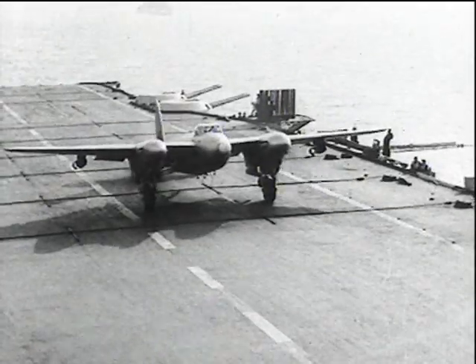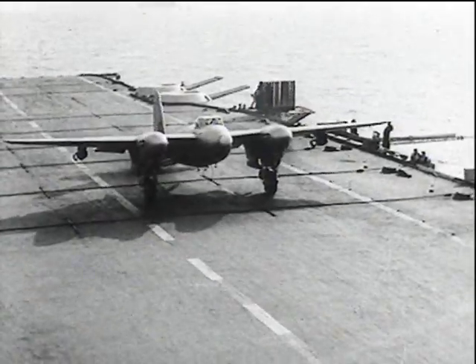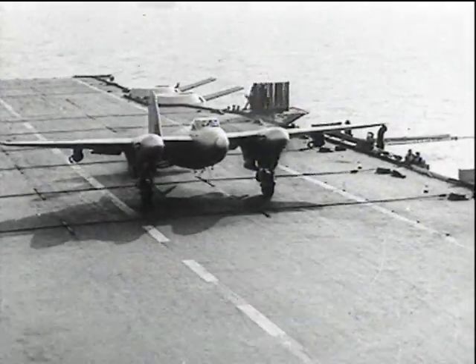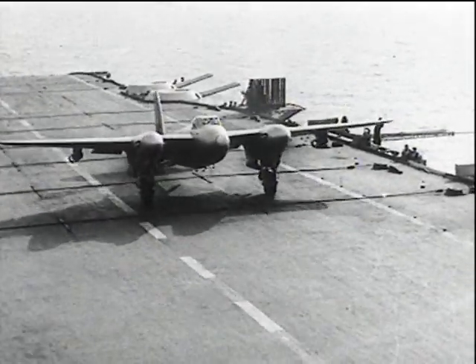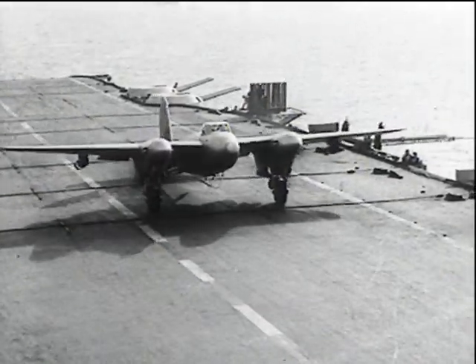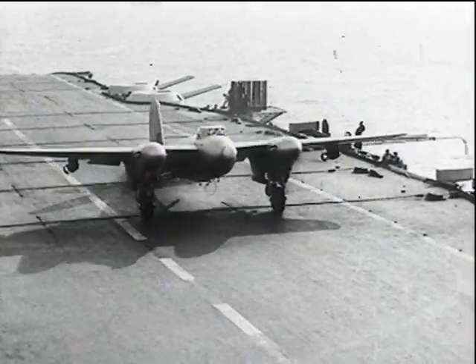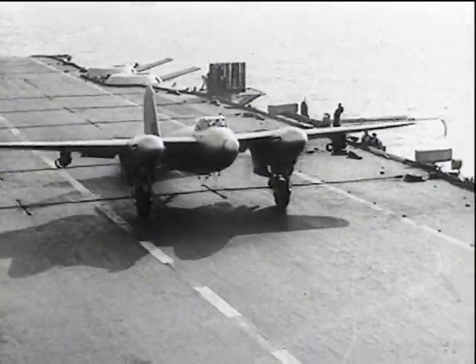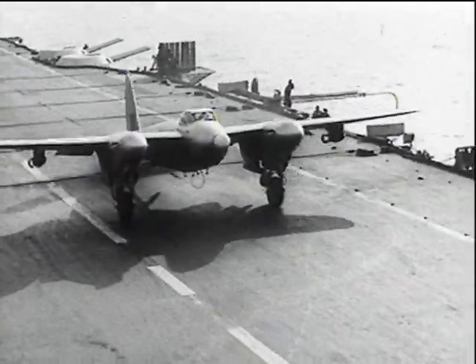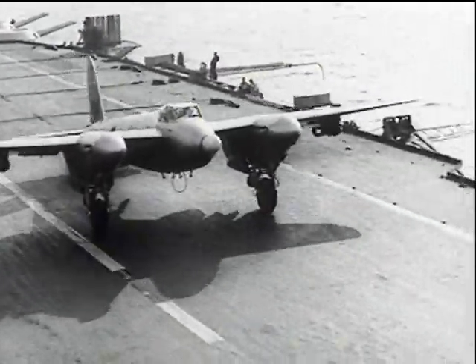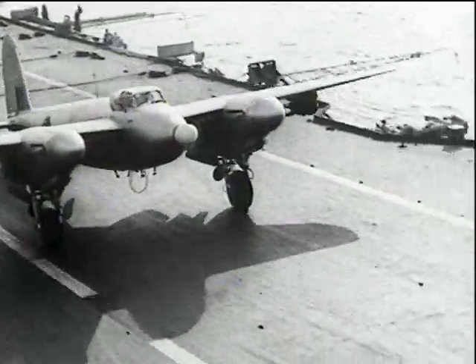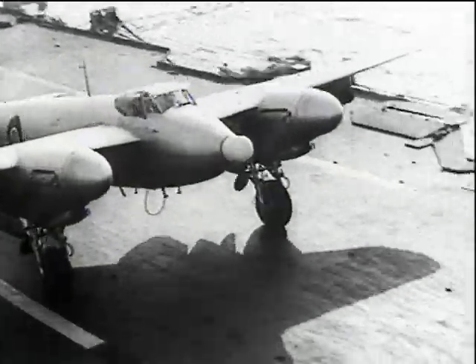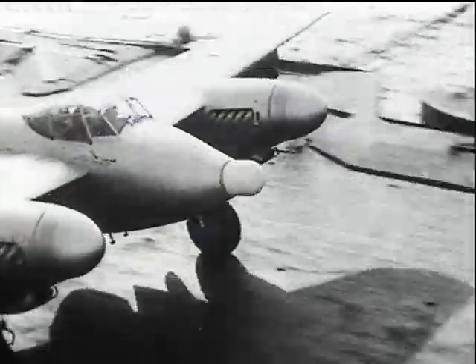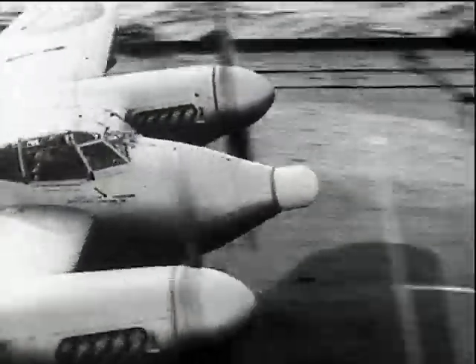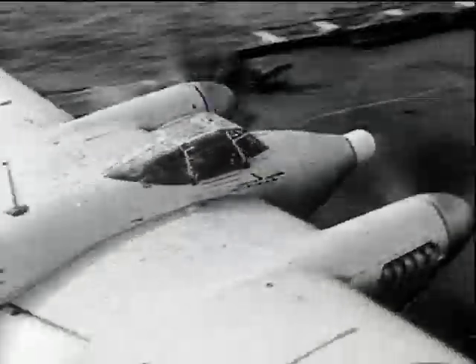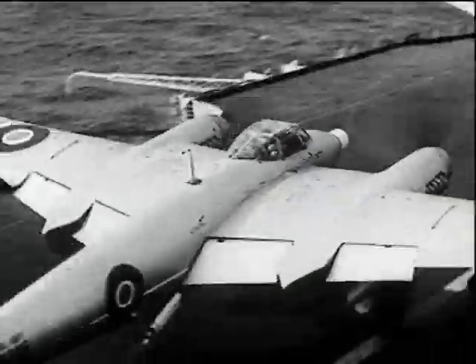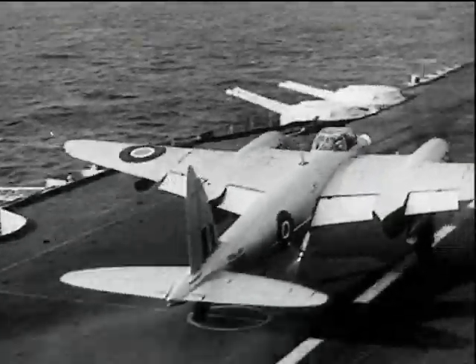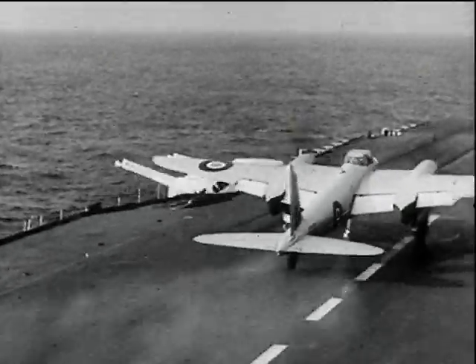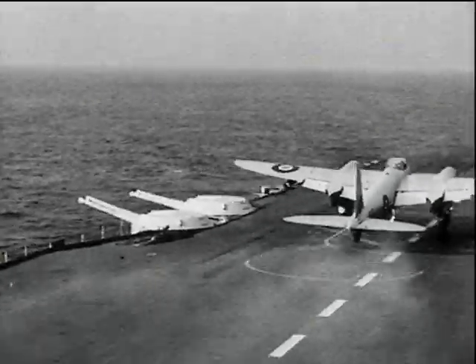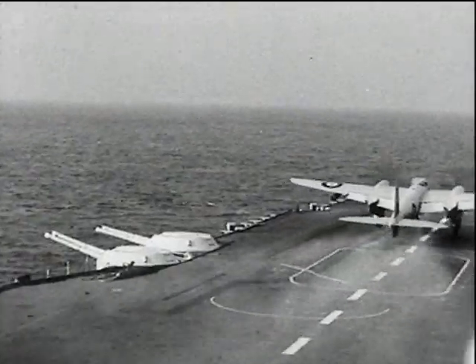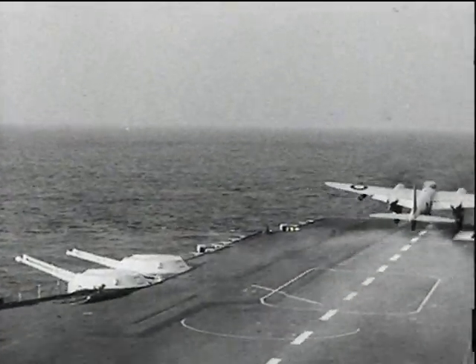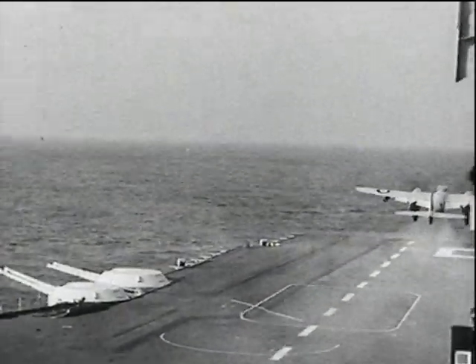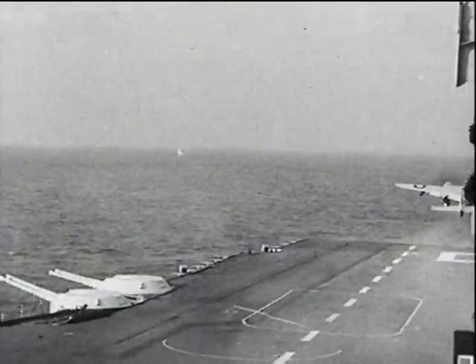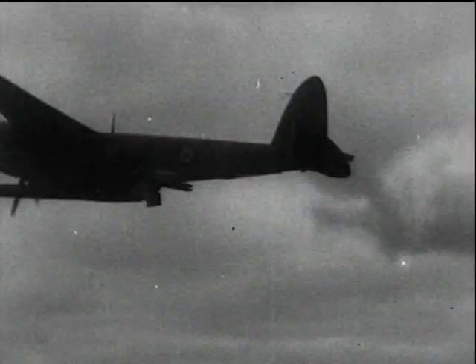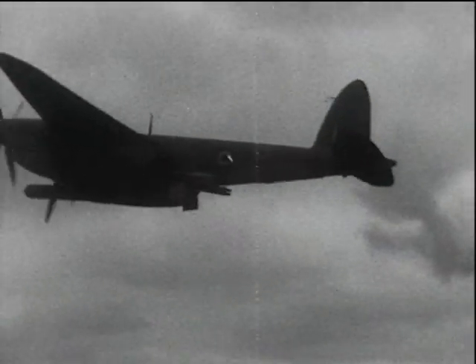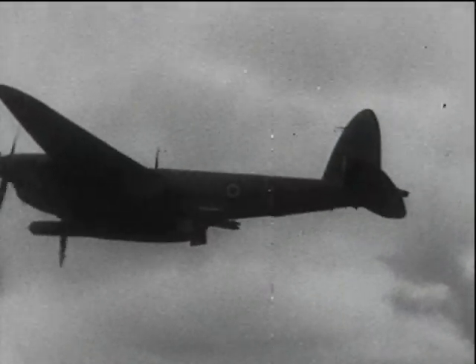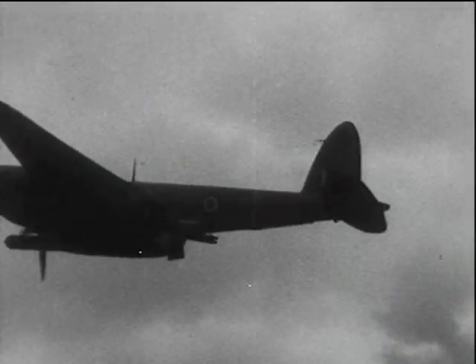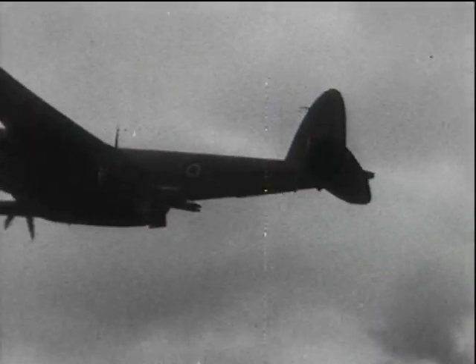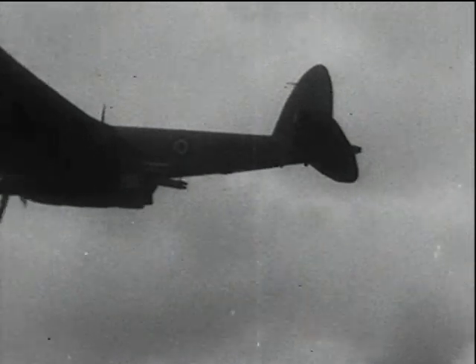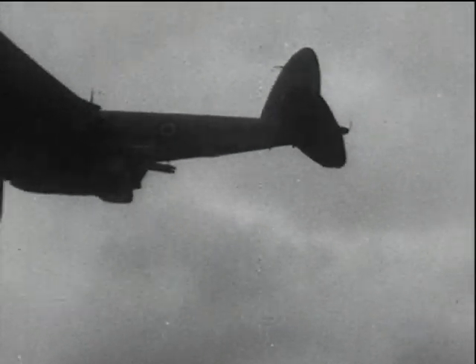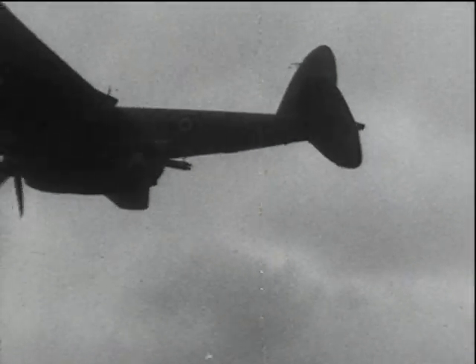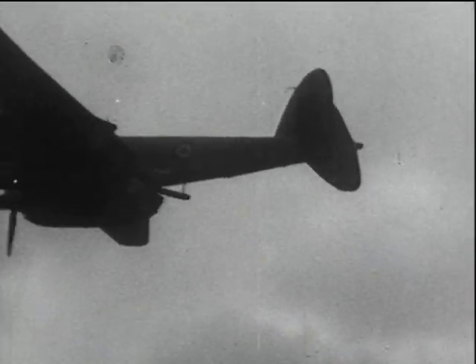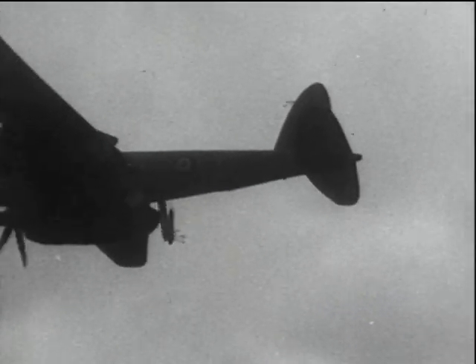Rockets were also fitted to decrease the take-off run. The rocket motors are jettisoned when all burnt.